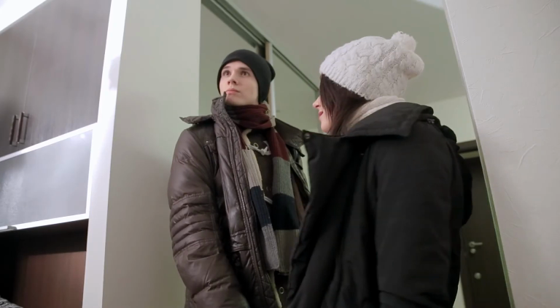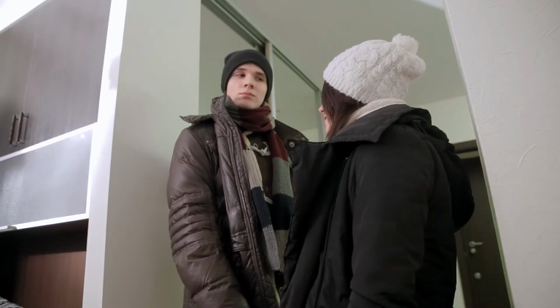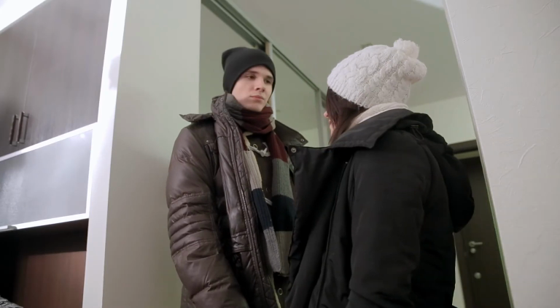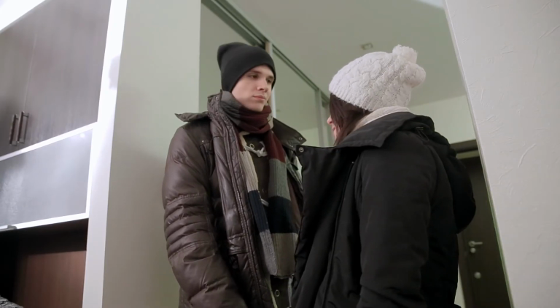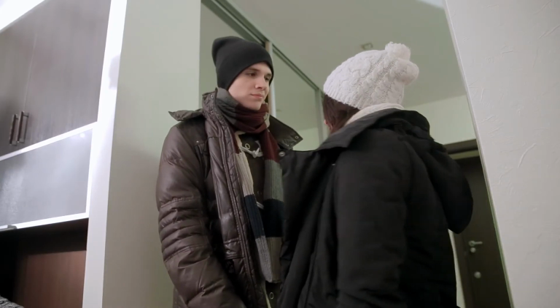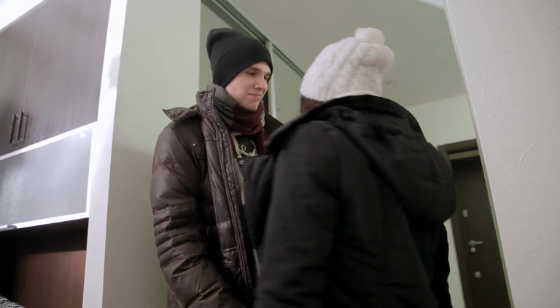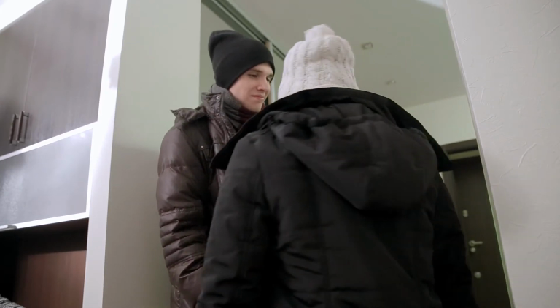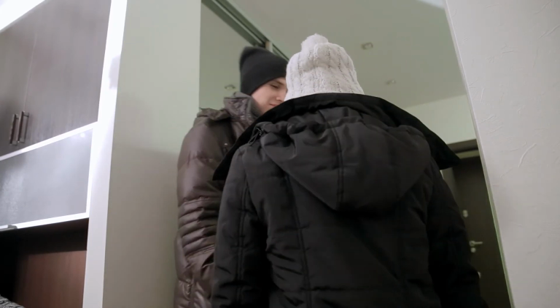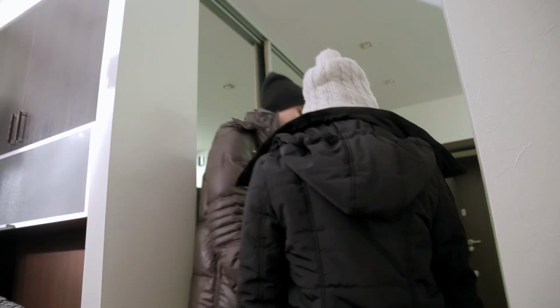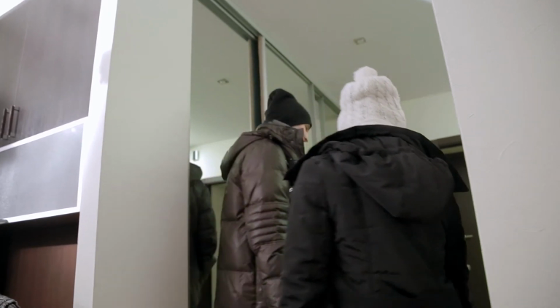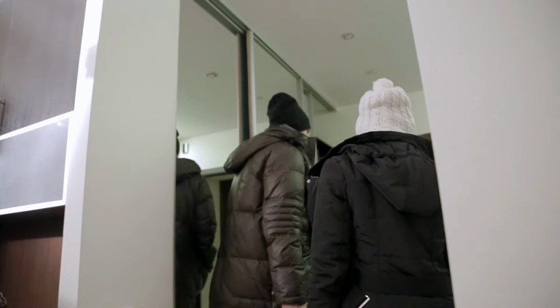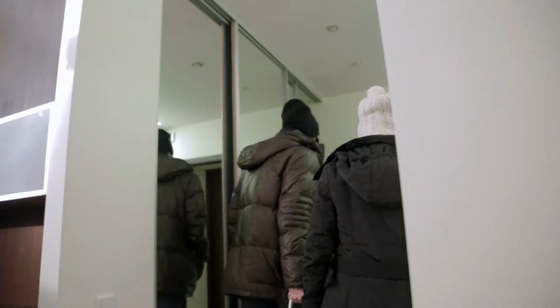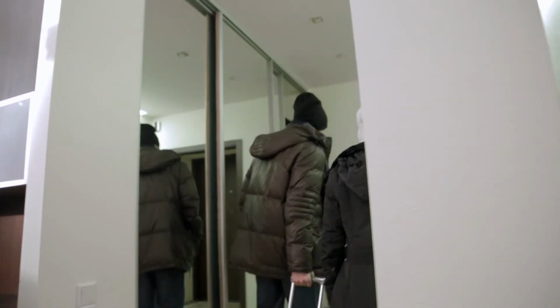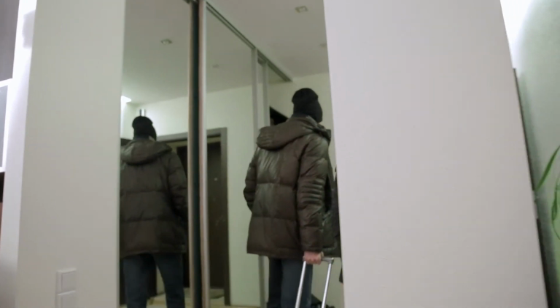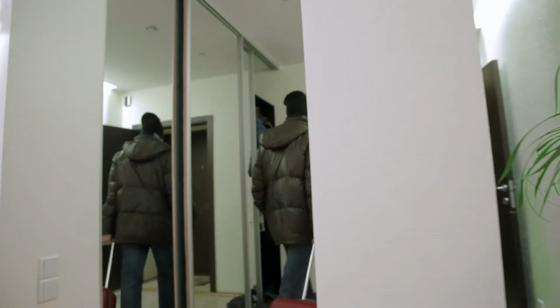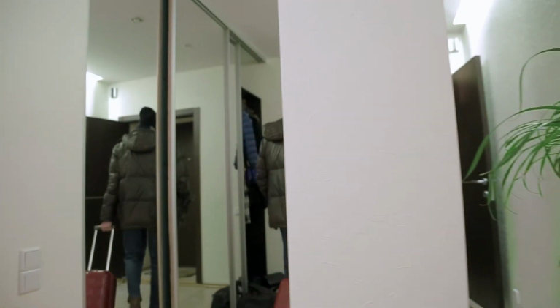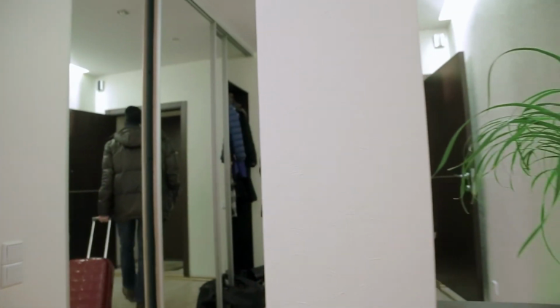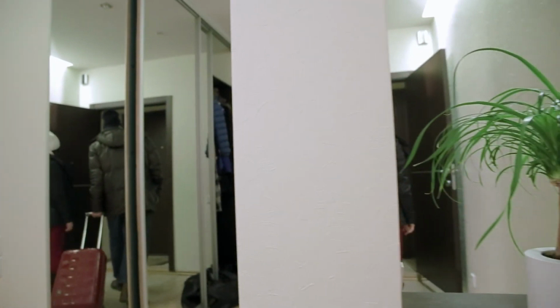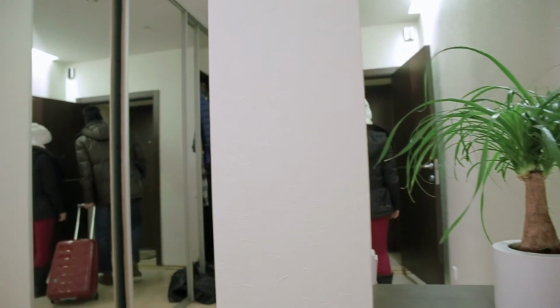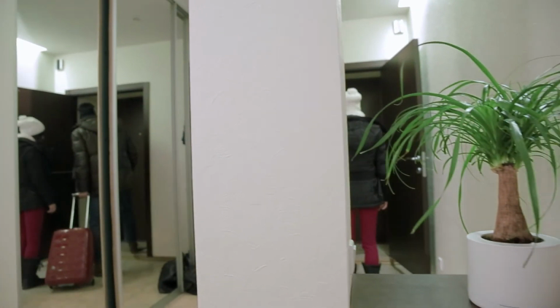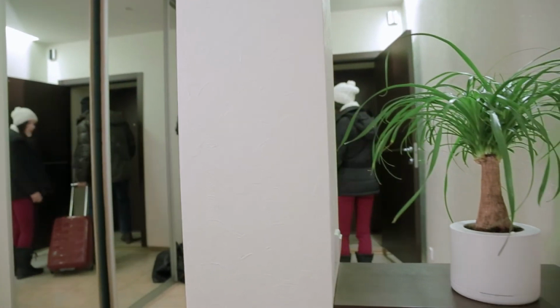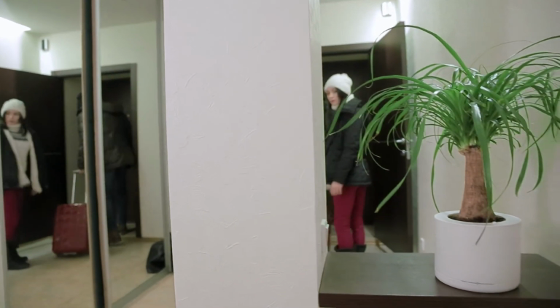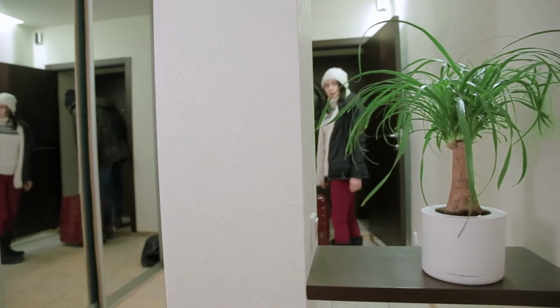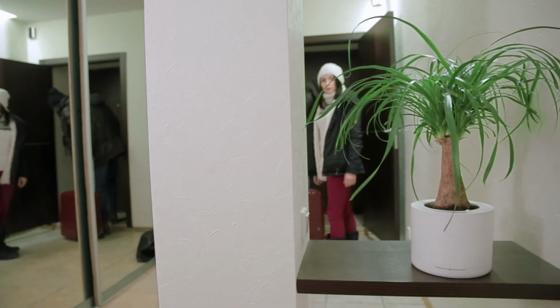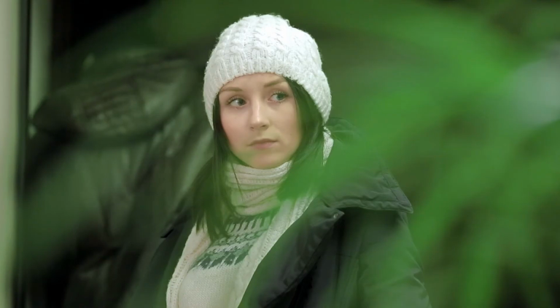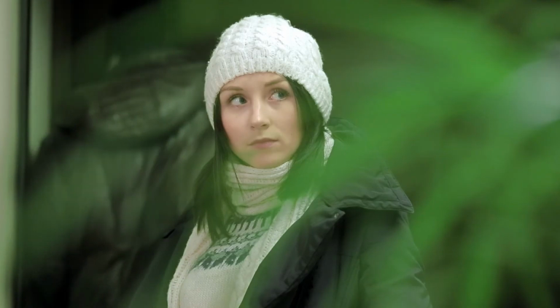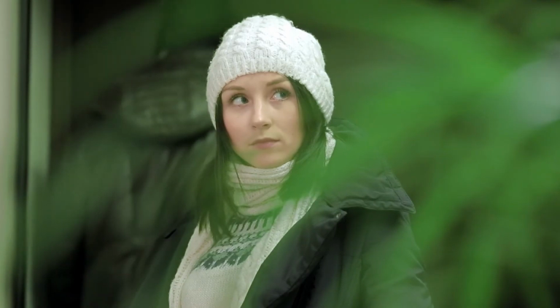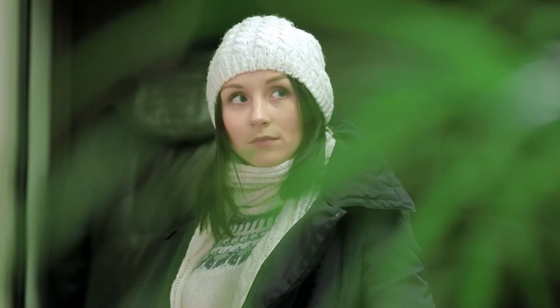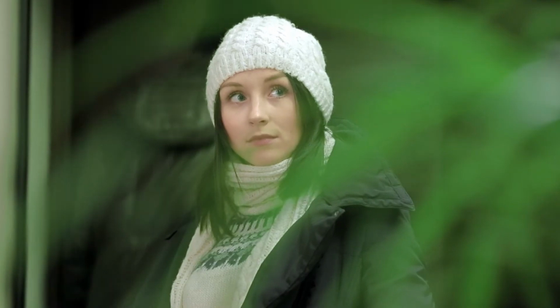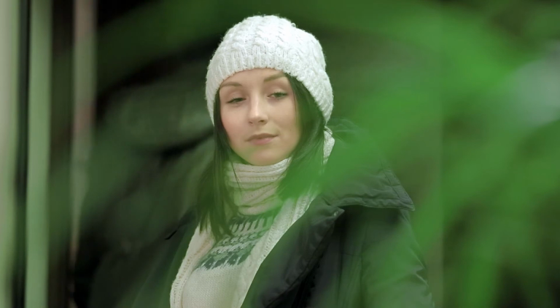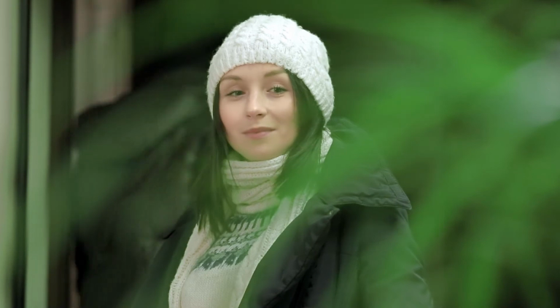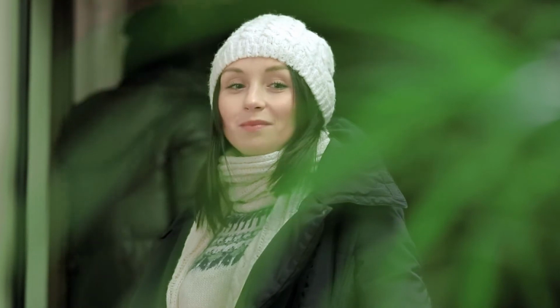Growin continues to take care of your plant when you are away on a vacation. You can go on a vacation and be sure your plant stays in good hands and shape.